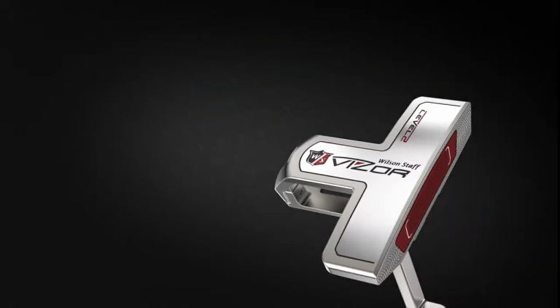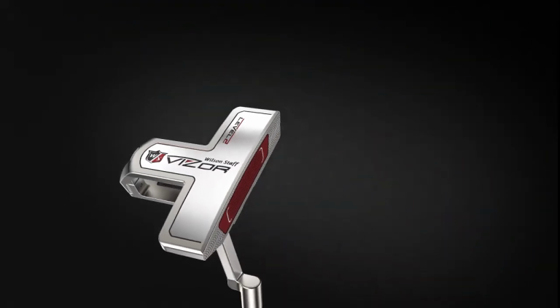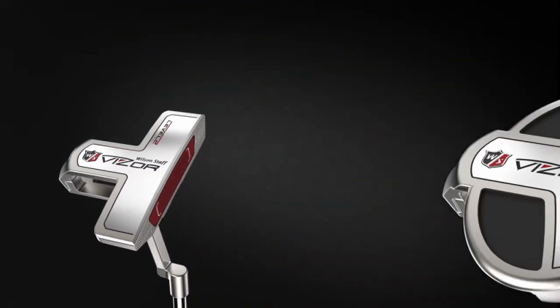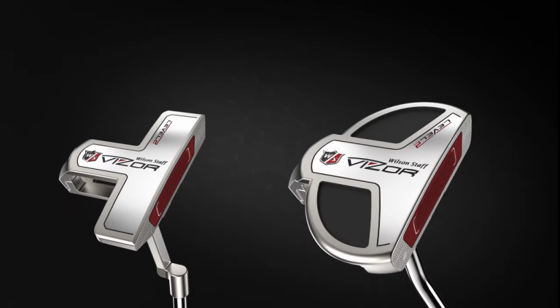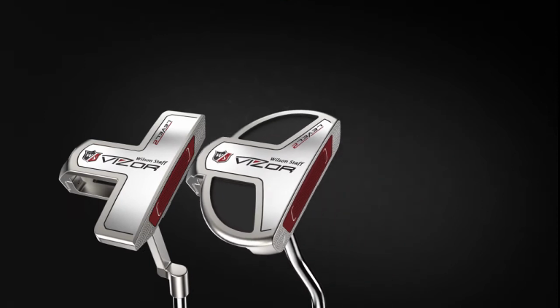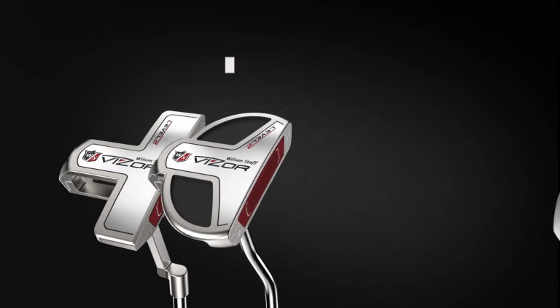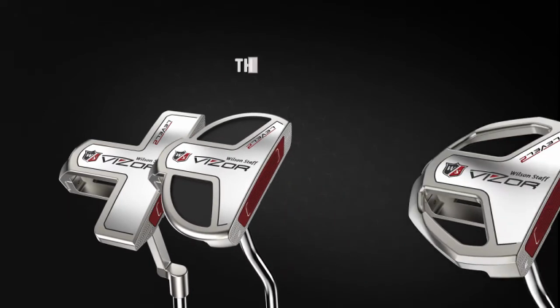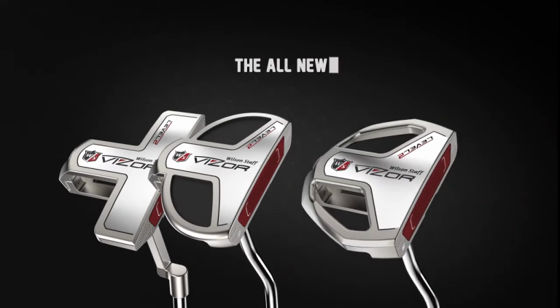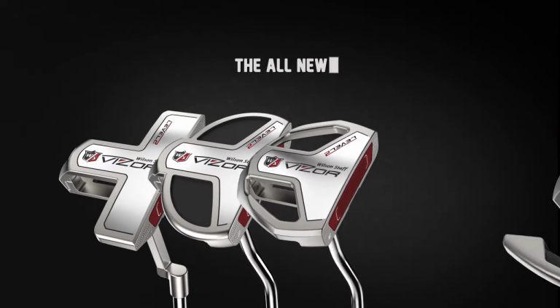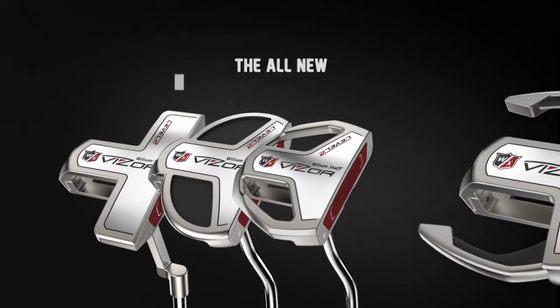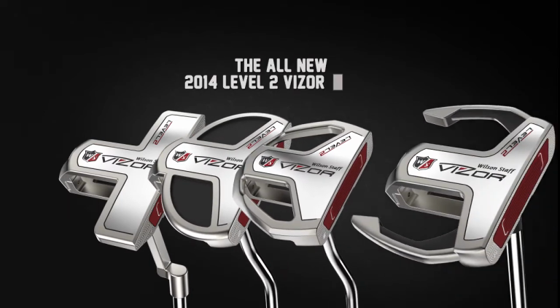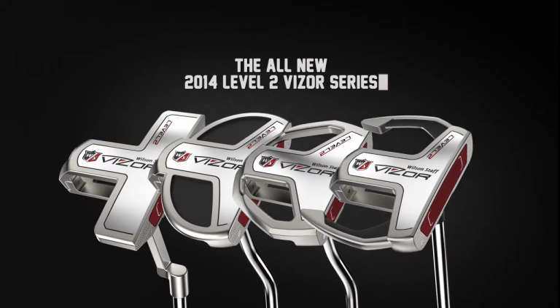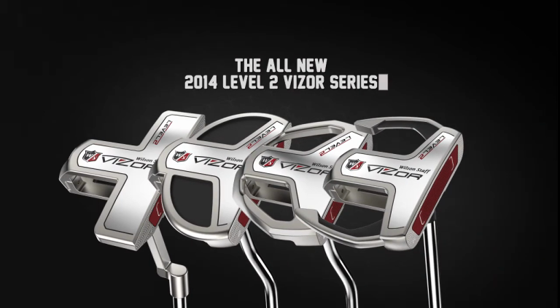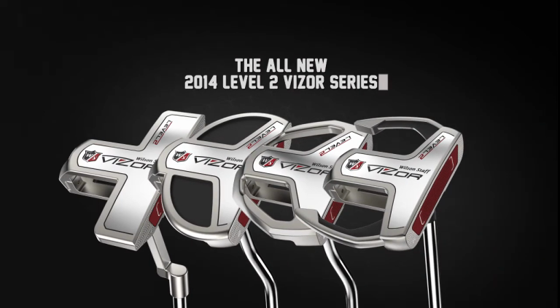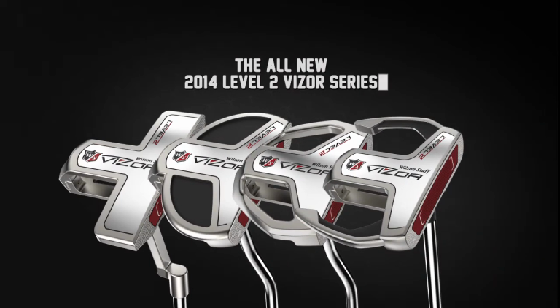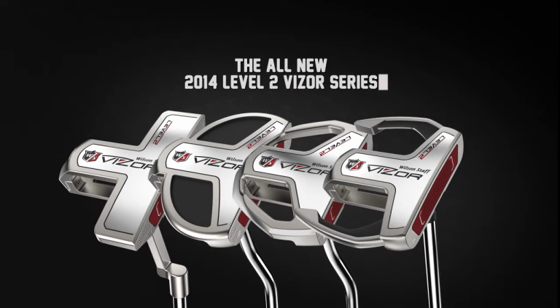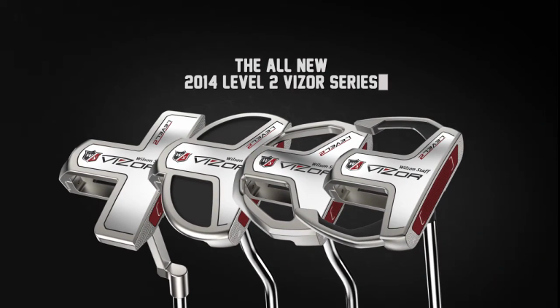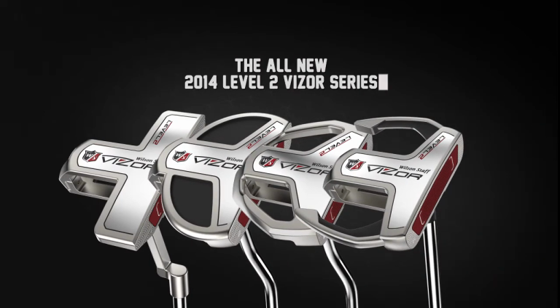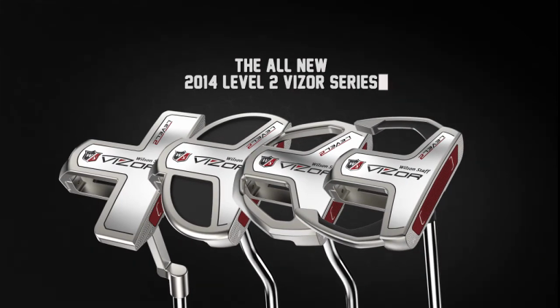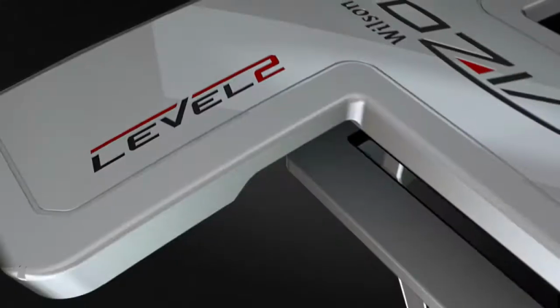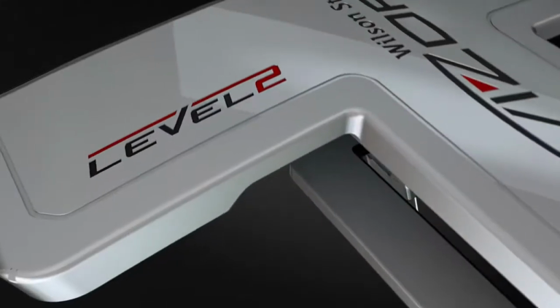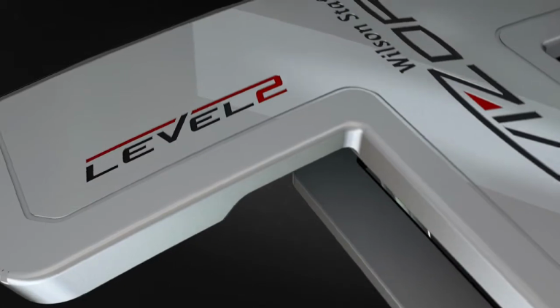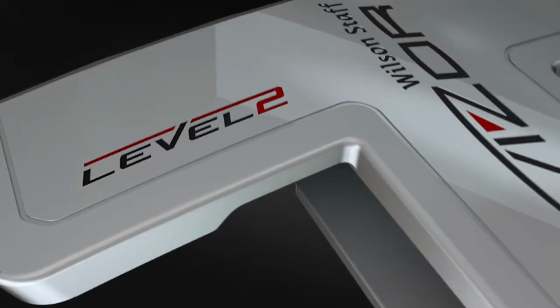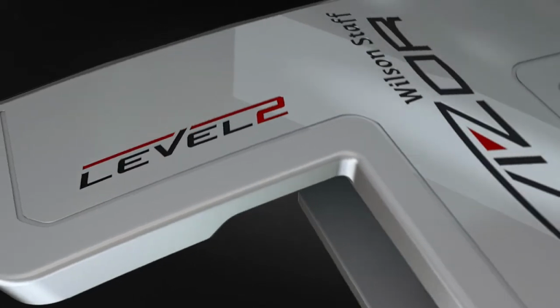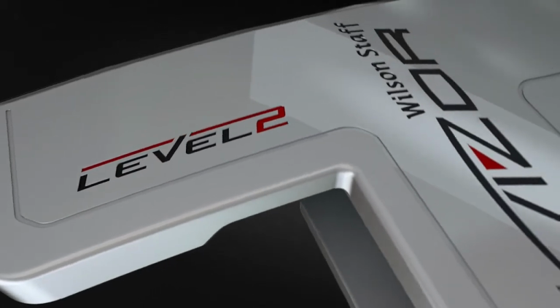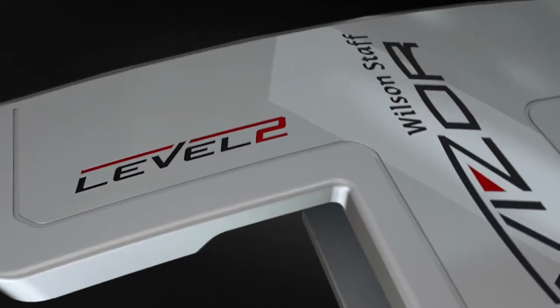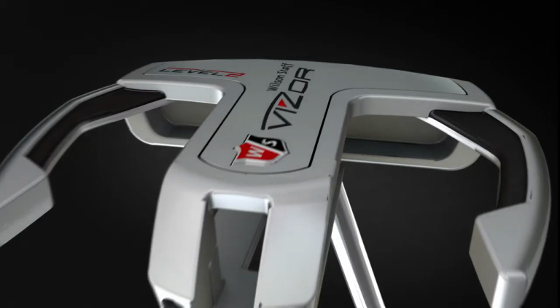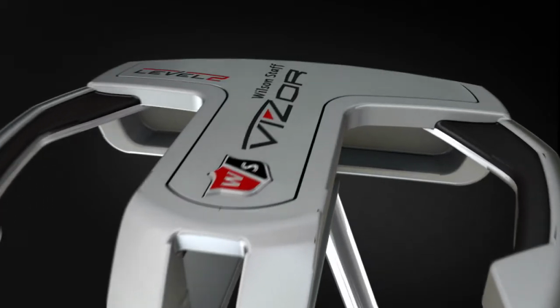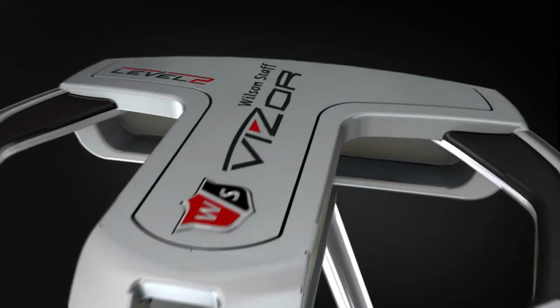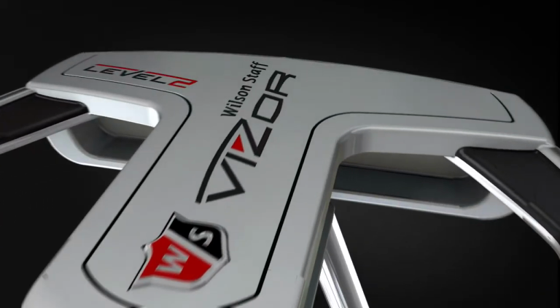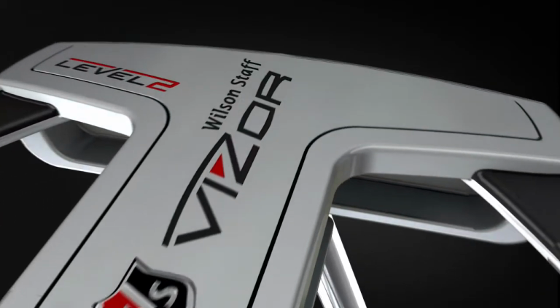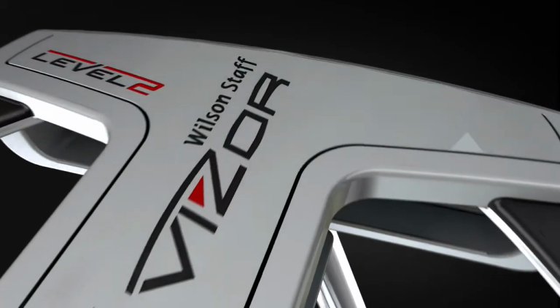With four distinct head shapes and an improved frosted silver head finish, the Visor Level 2 Putter Series is sure to have a model that will appeal to every golfer.